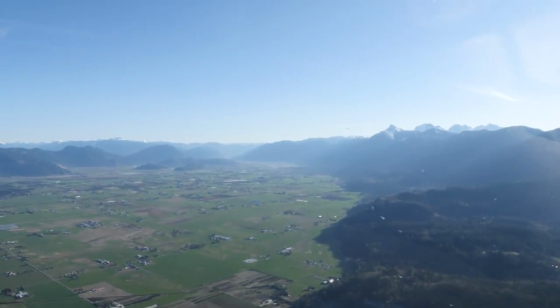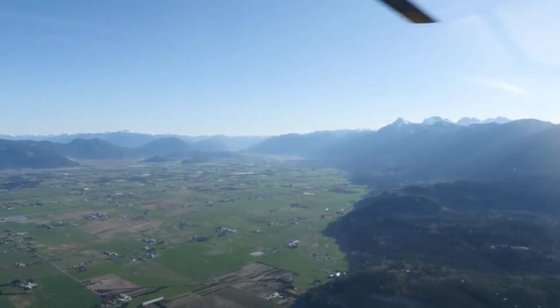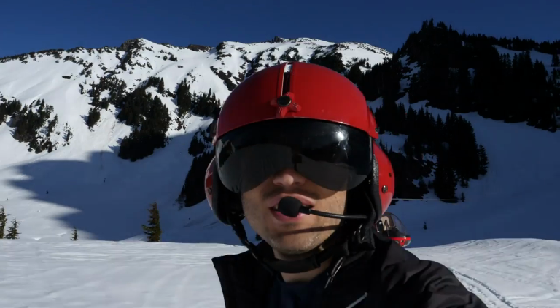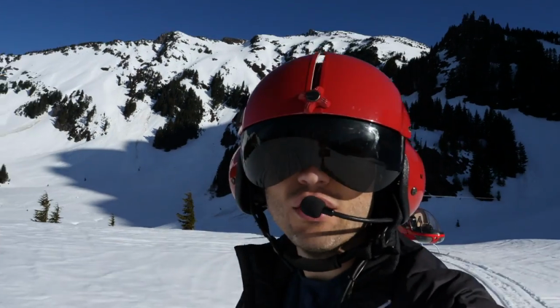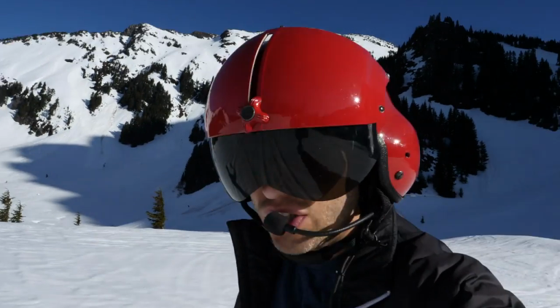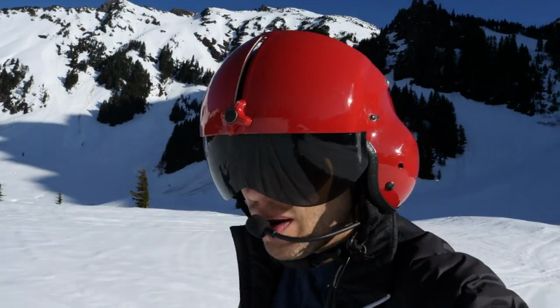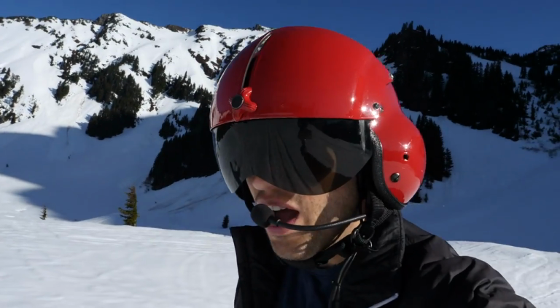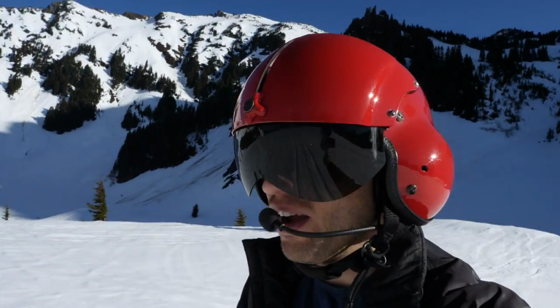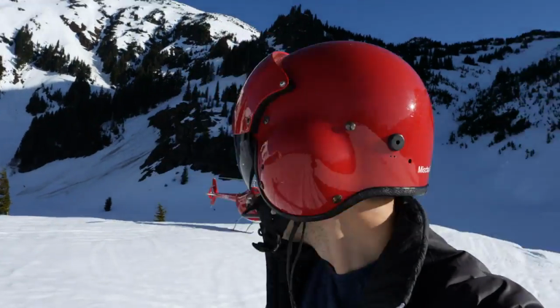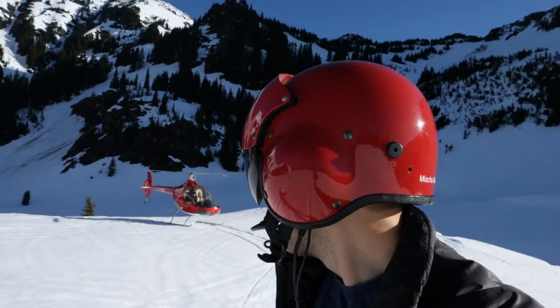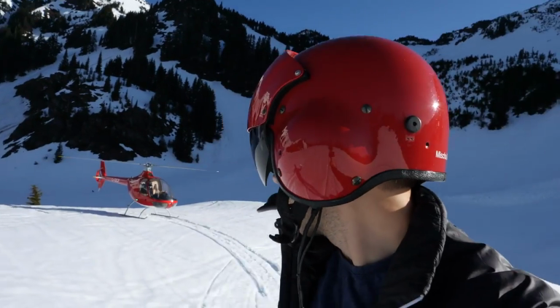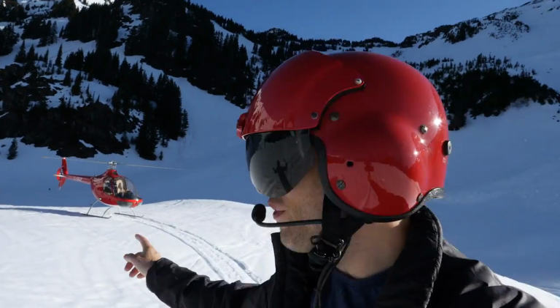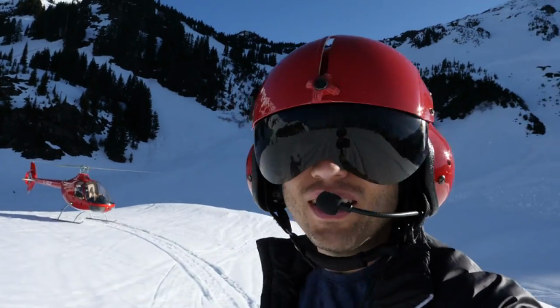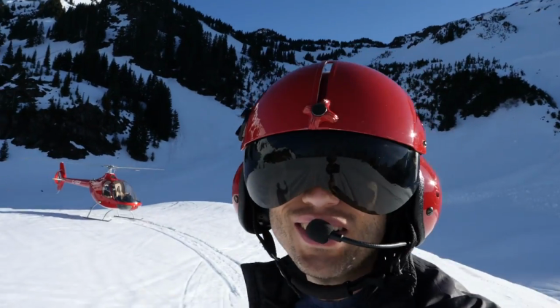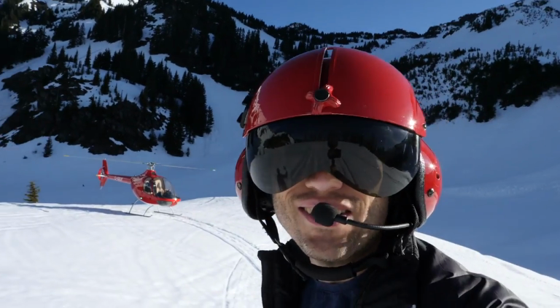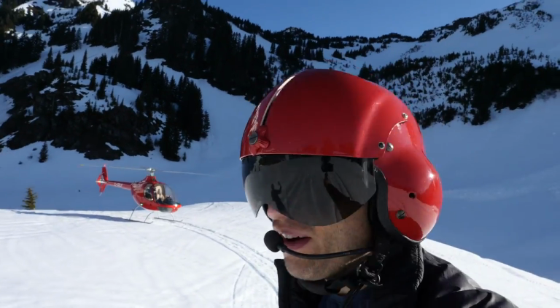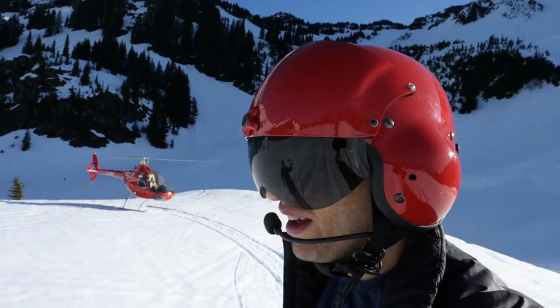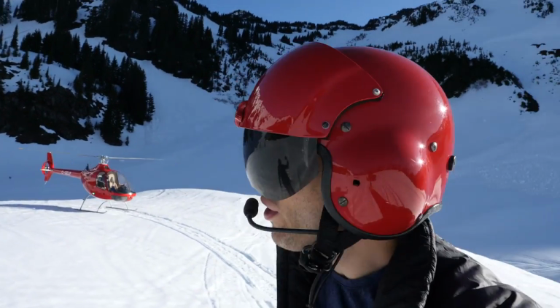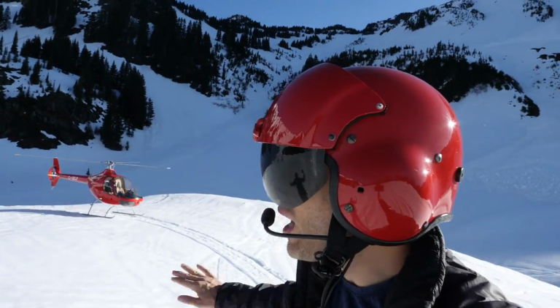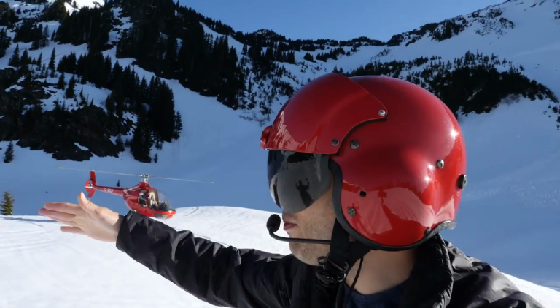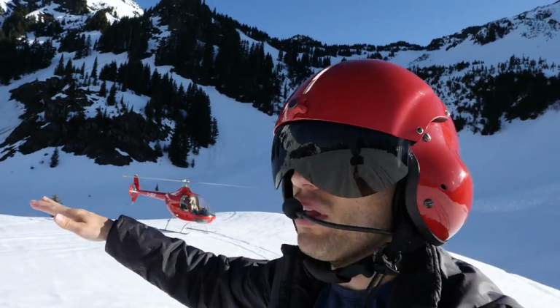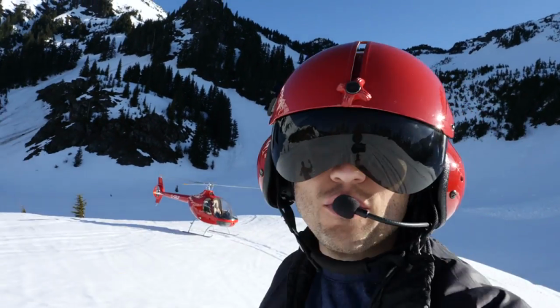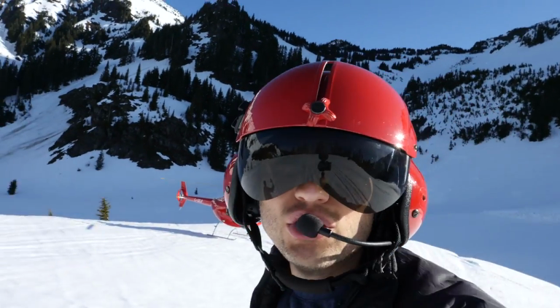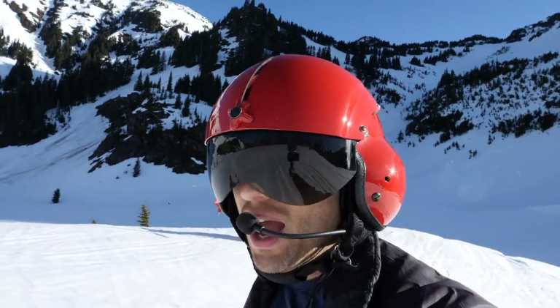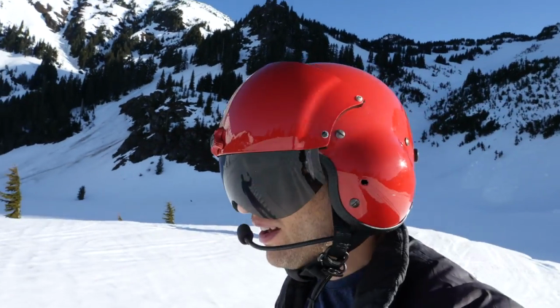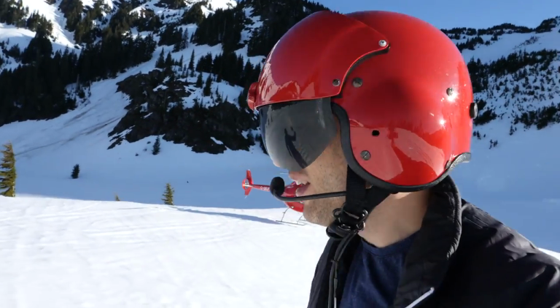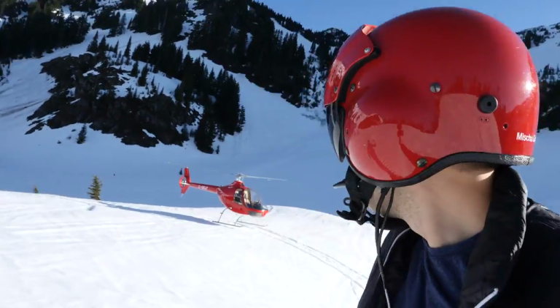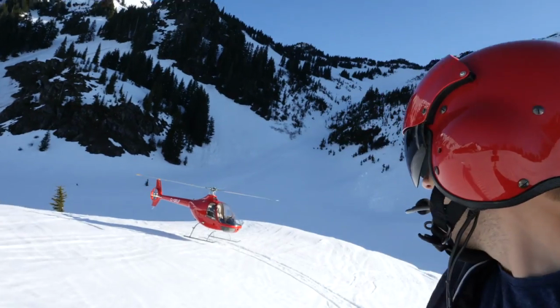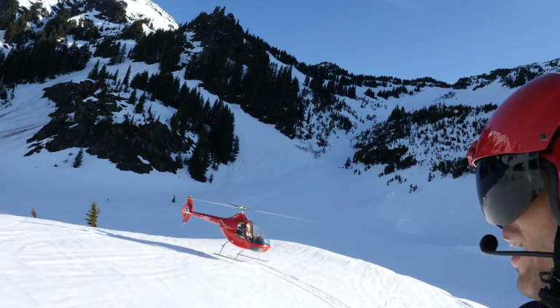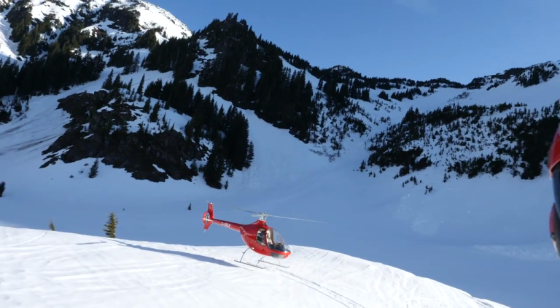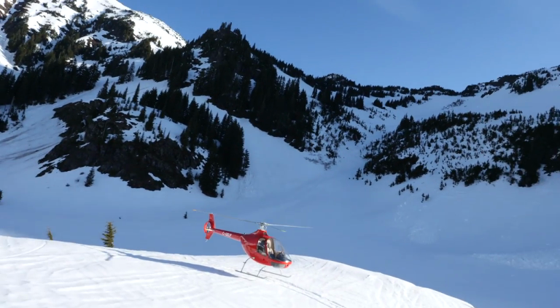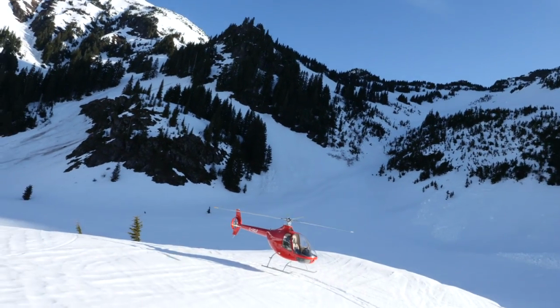Lucas has dropped me off here and we're going to go do the circuit around. This is up in the bowl here at MCF. Here he goes.